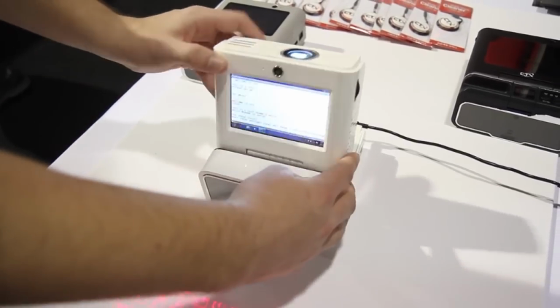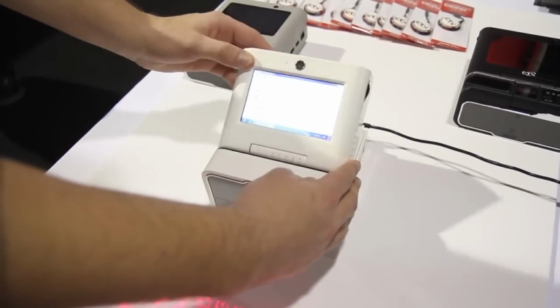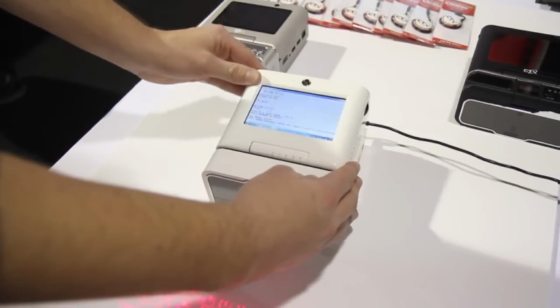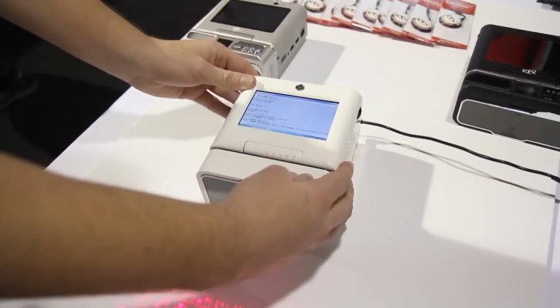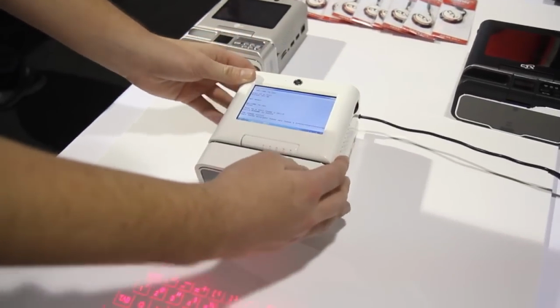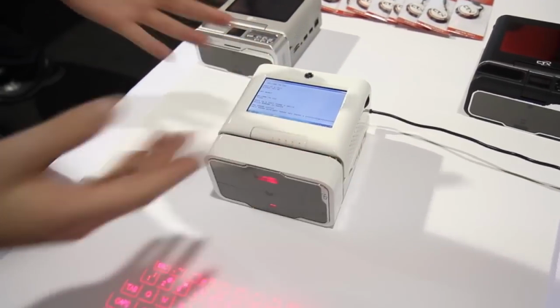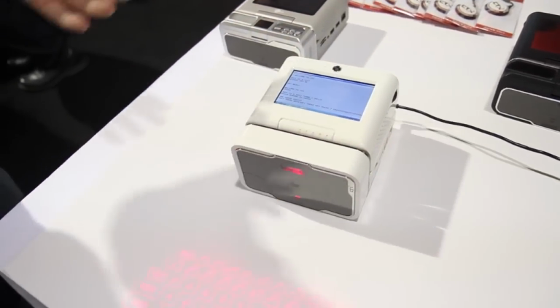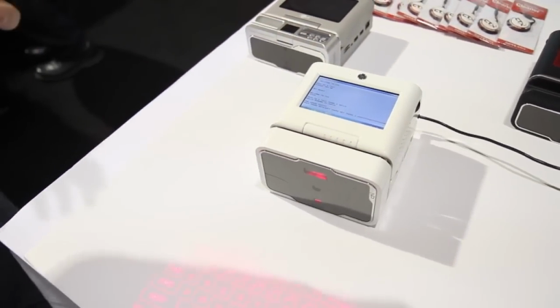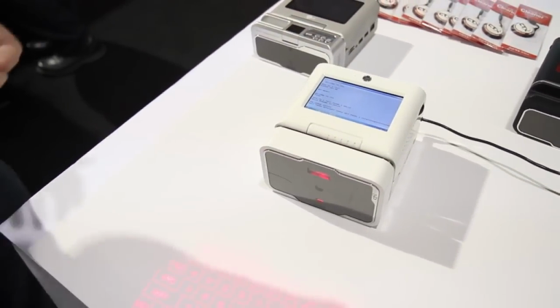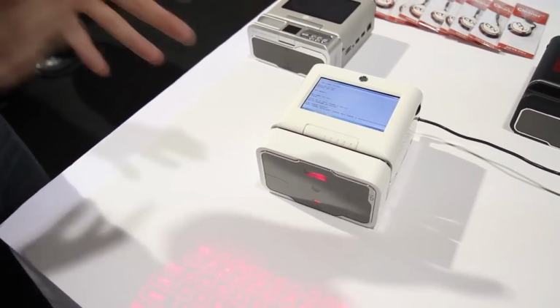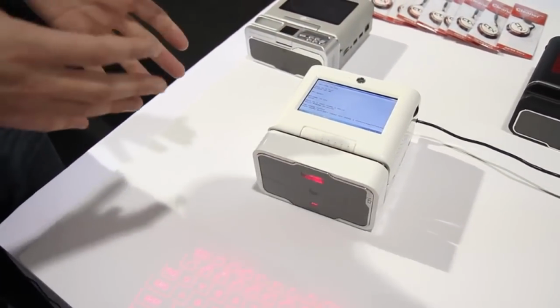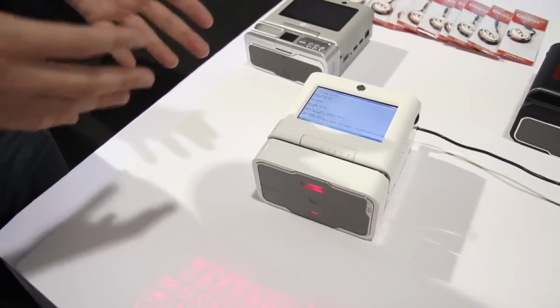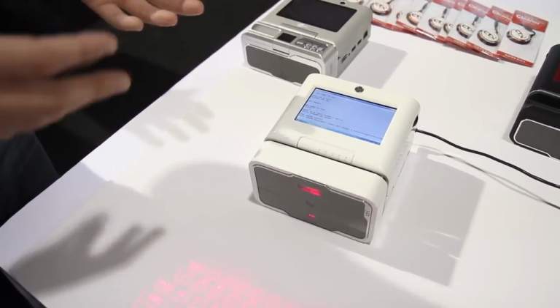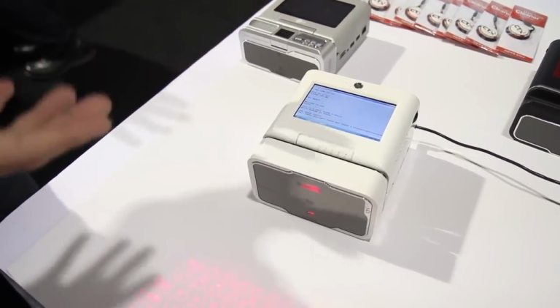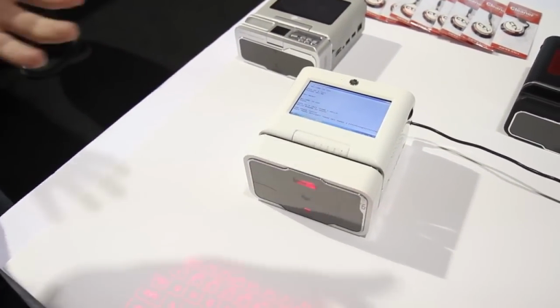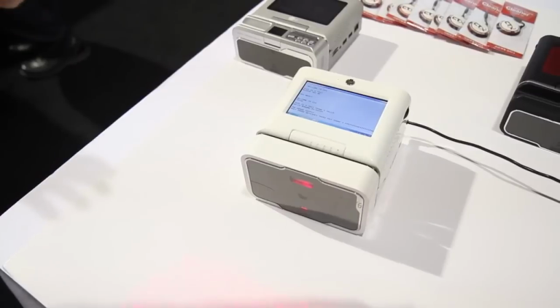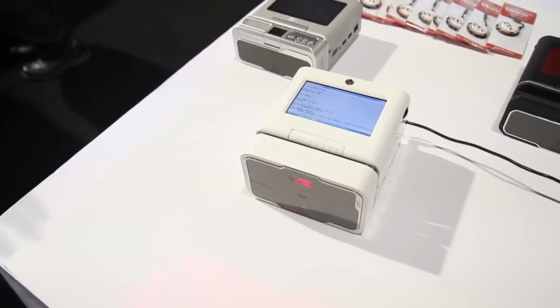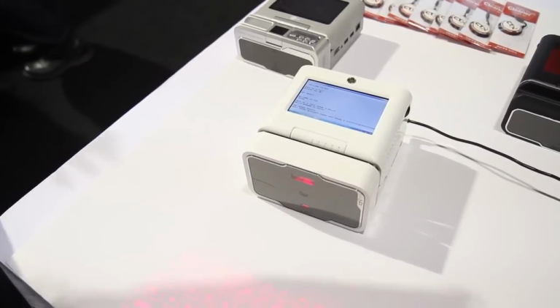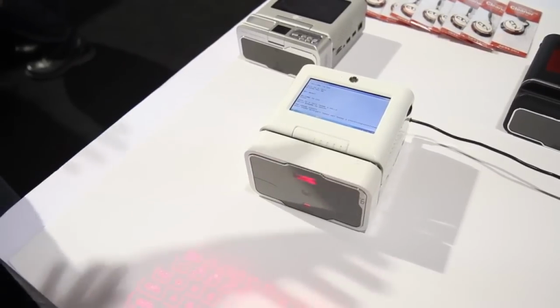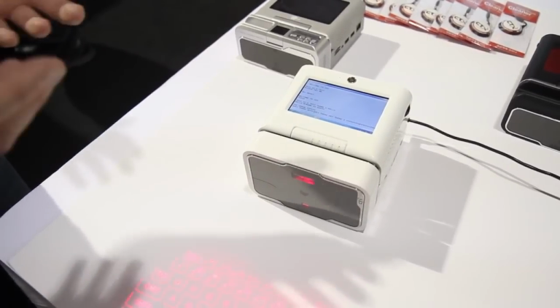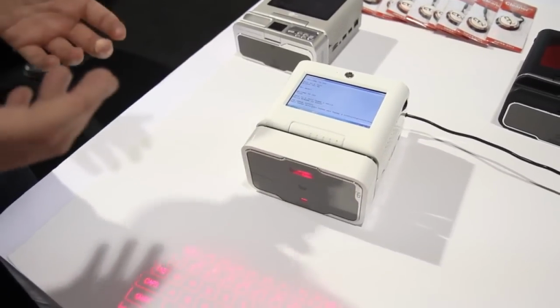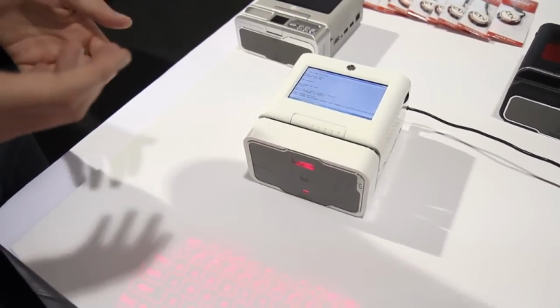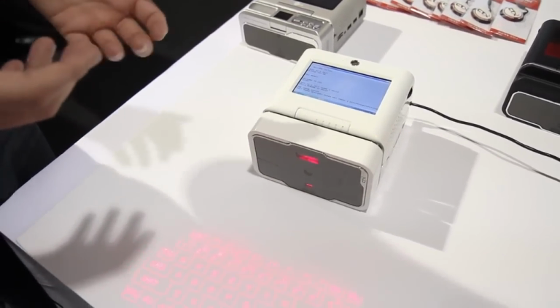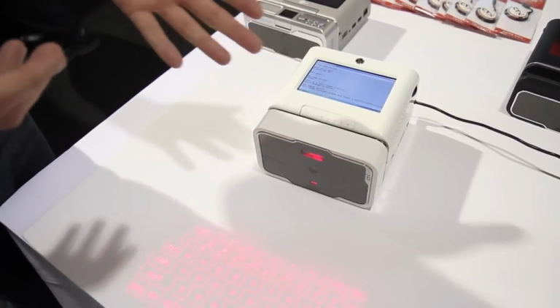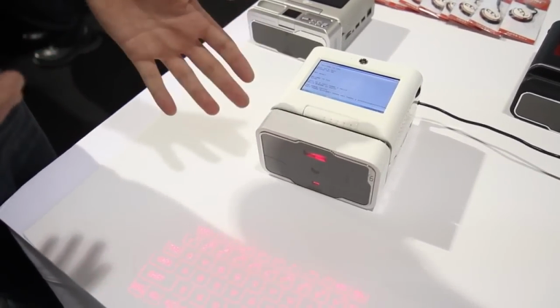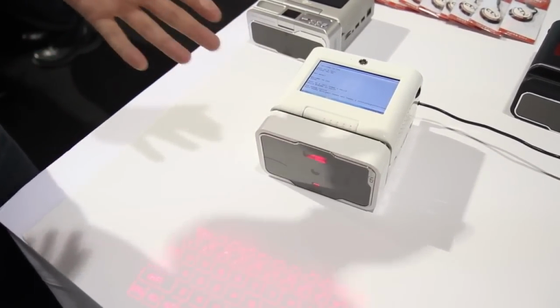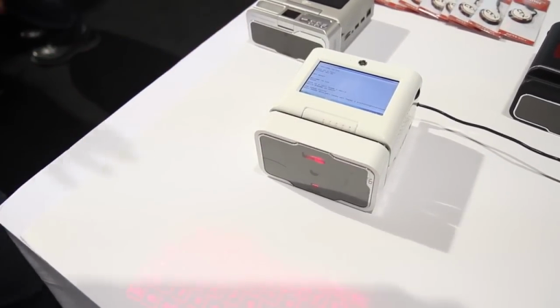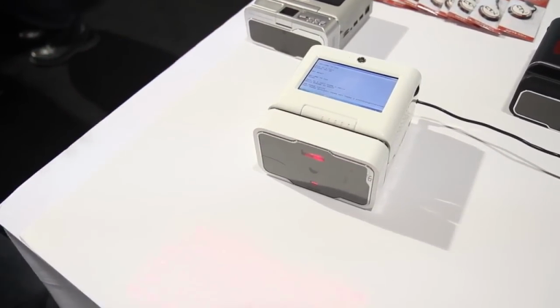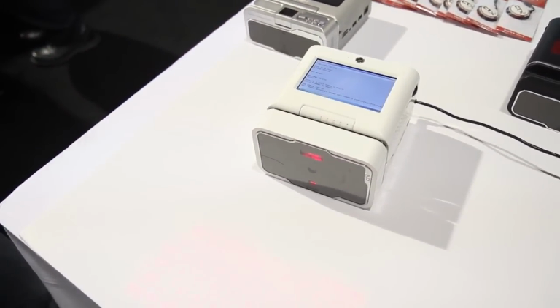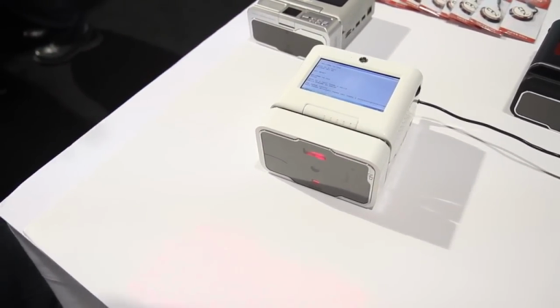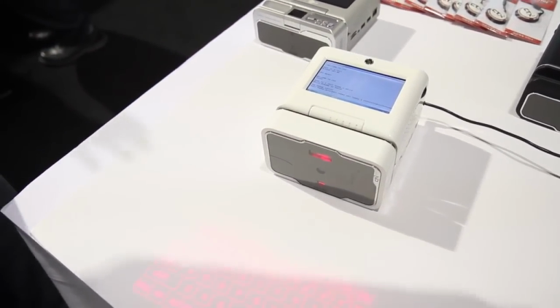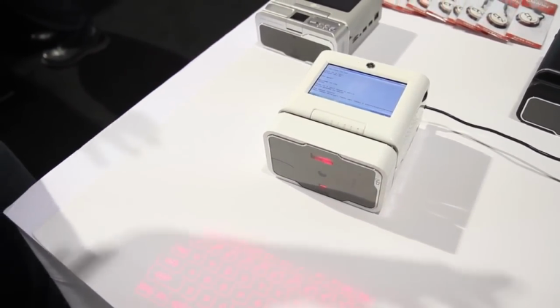It runs Windows 7. It doesn't seem like the fastest computer we've ever used, but it seems to work fine, and it's going to be available pretty soon for about $600. That's the CTX MyCTX.